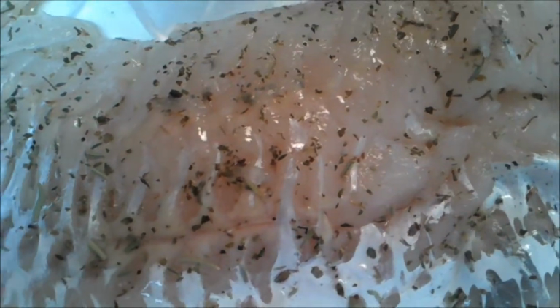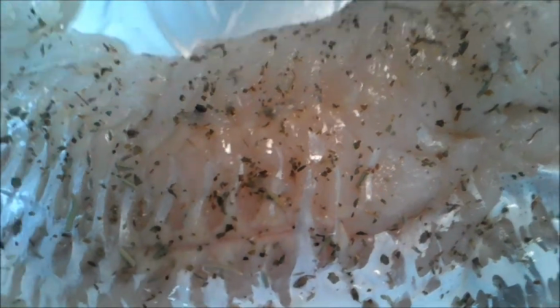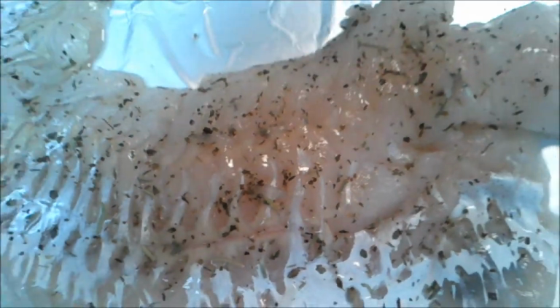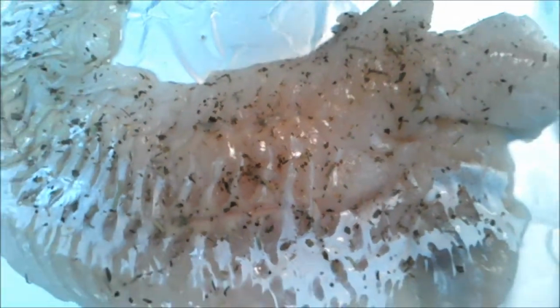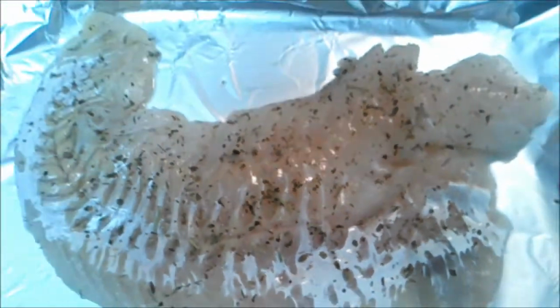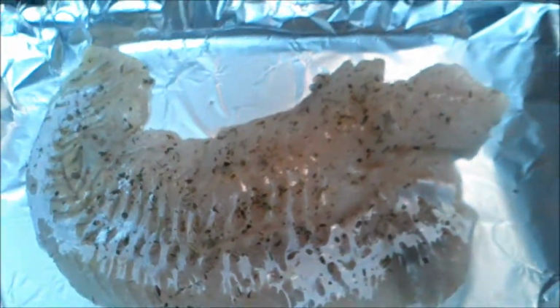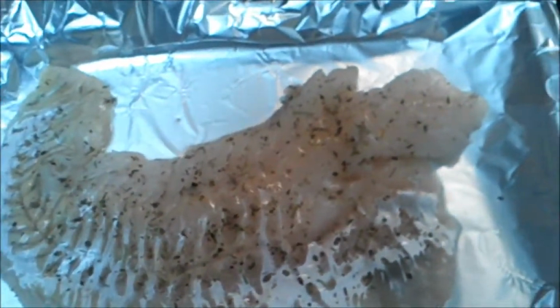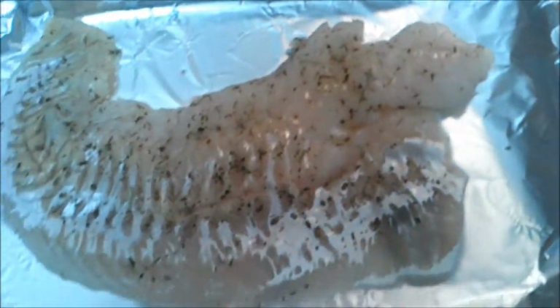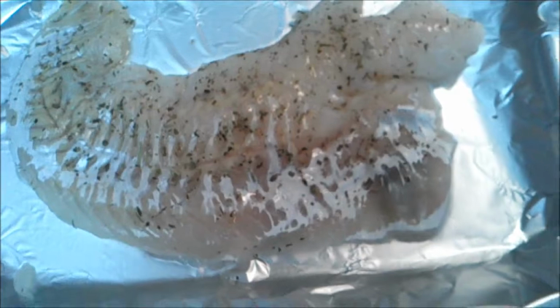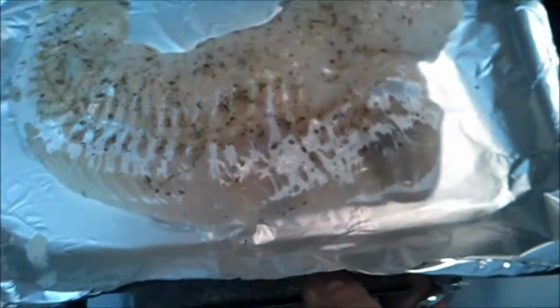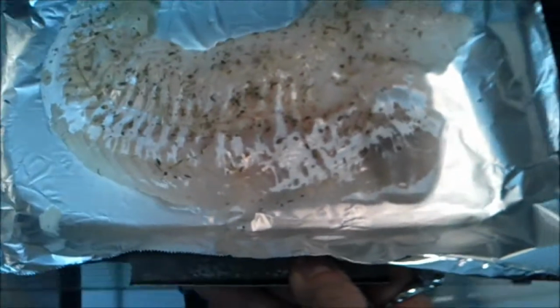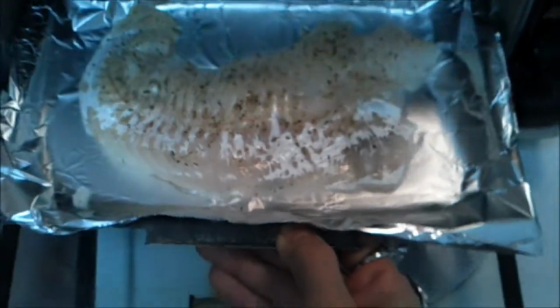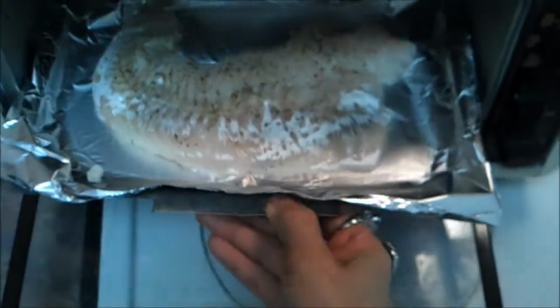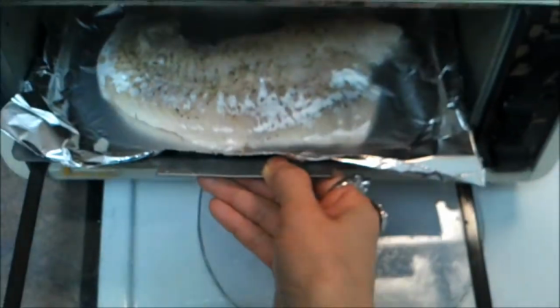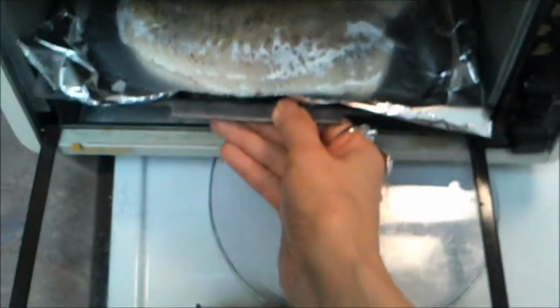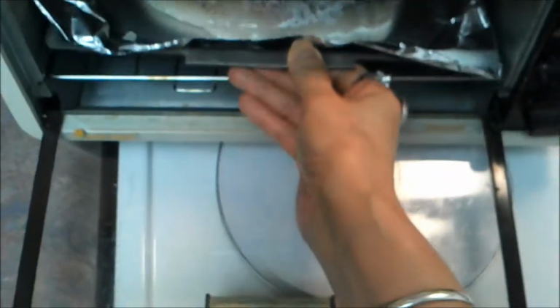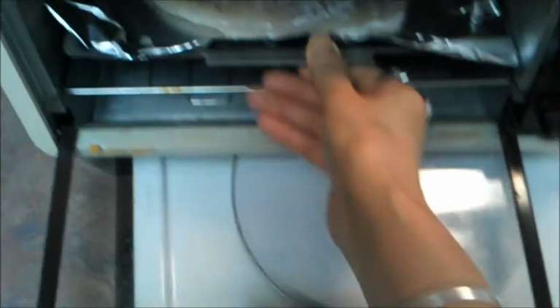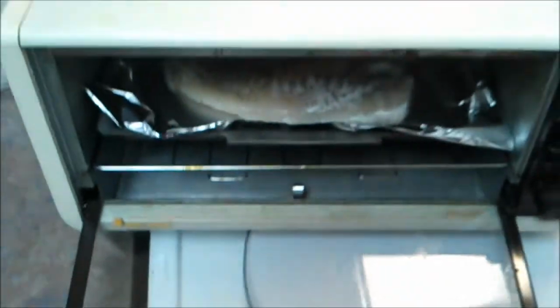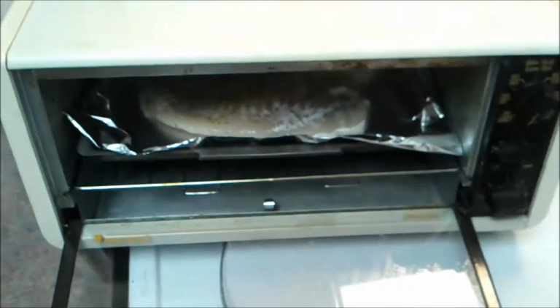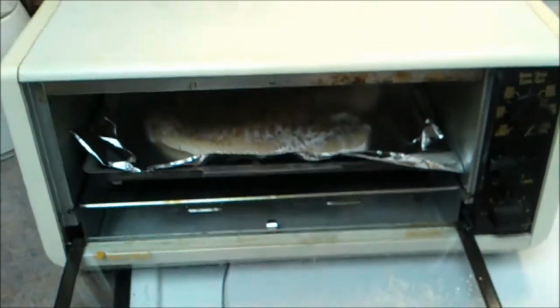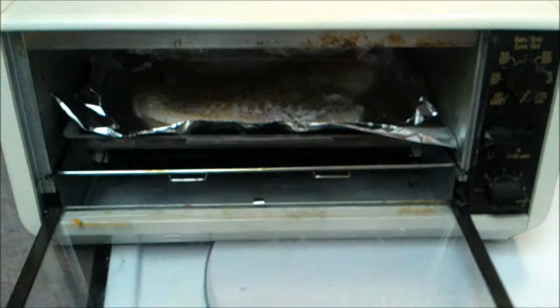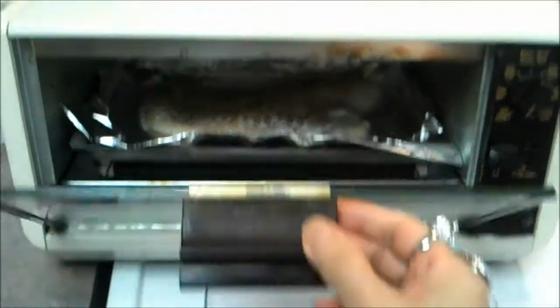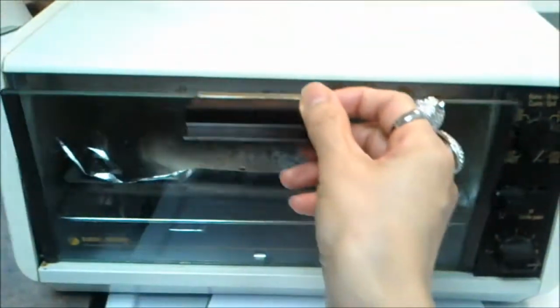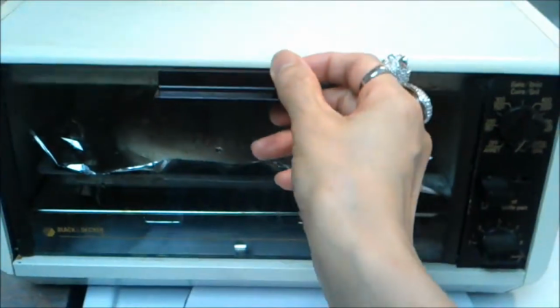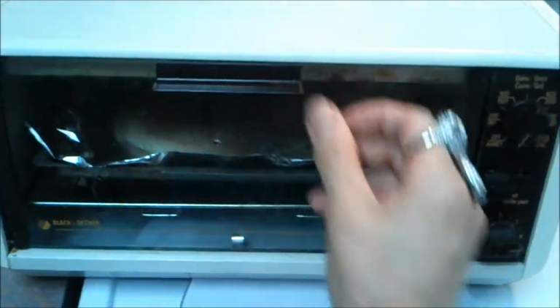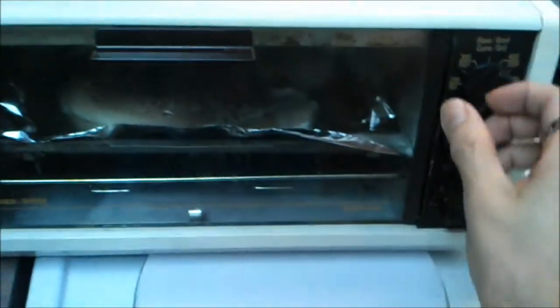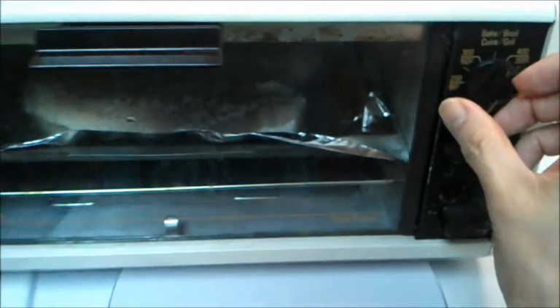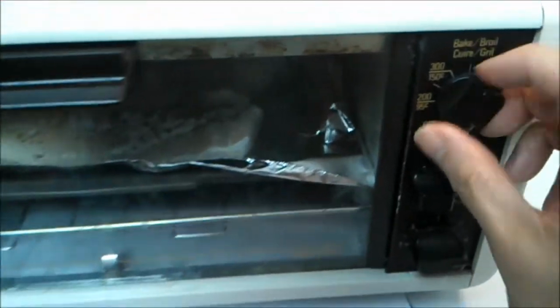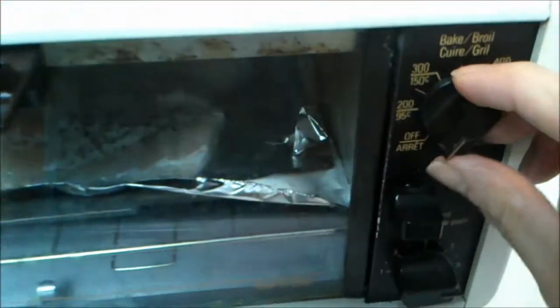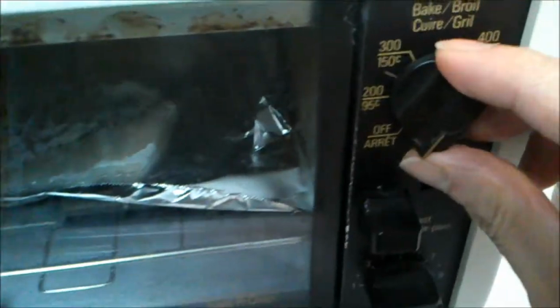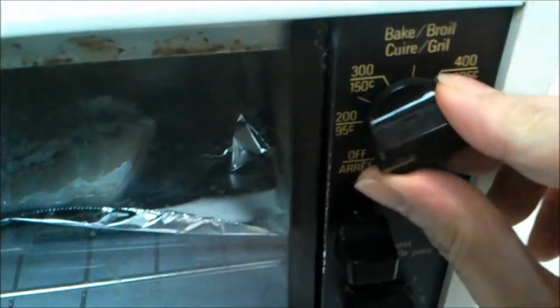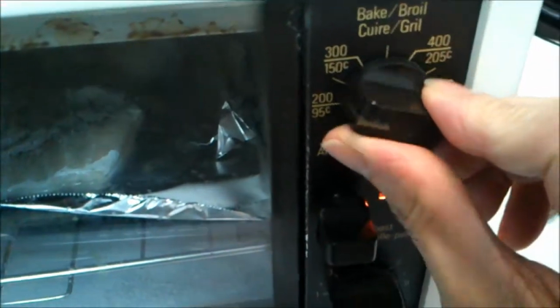Now I am going to bake it in the mini toaster oven for half an hour at 350.